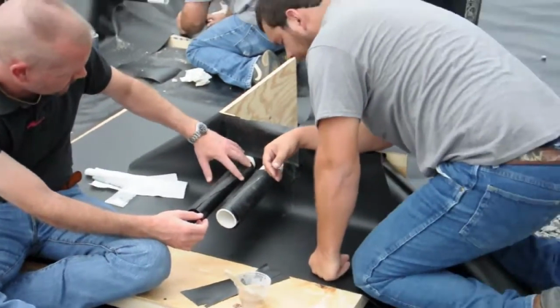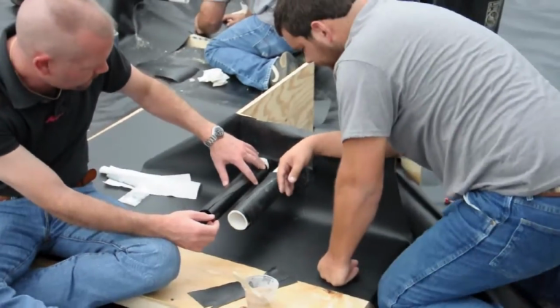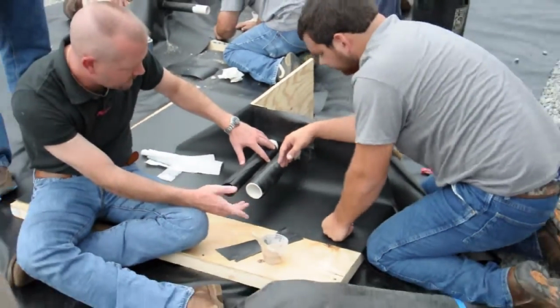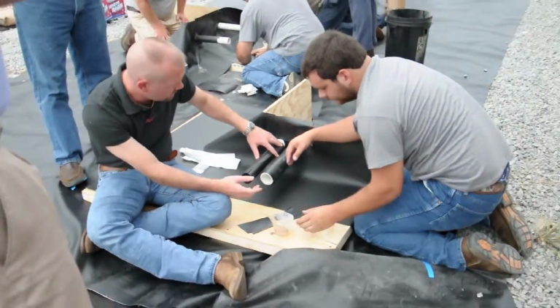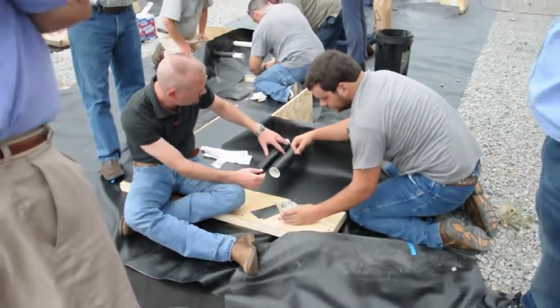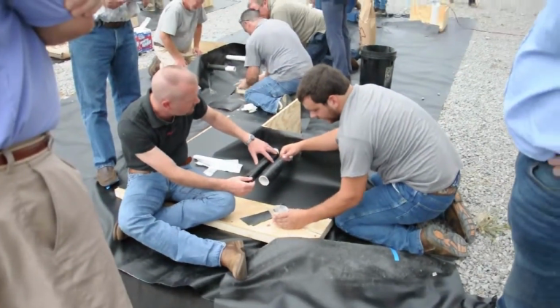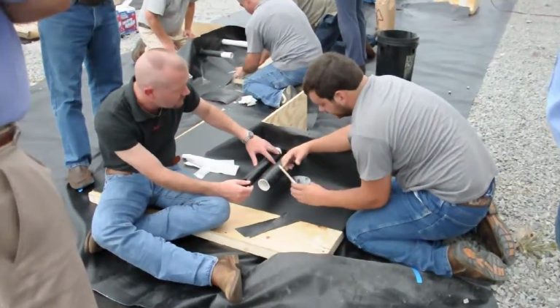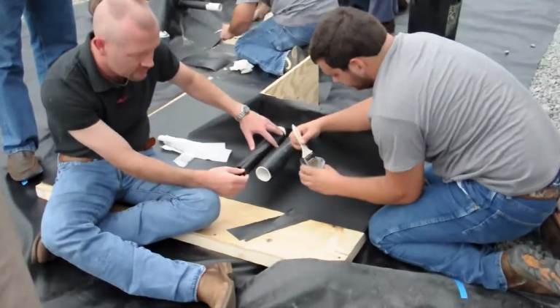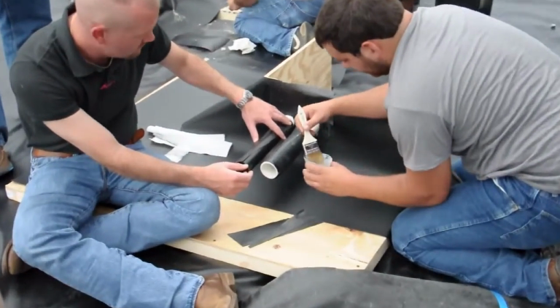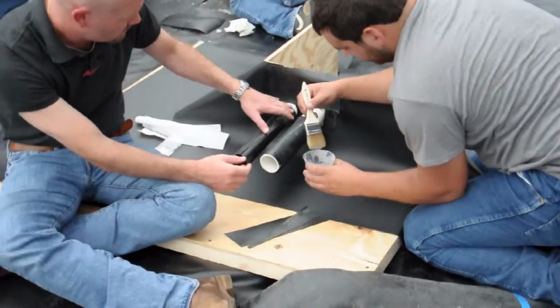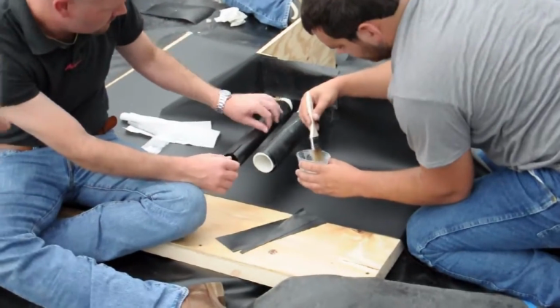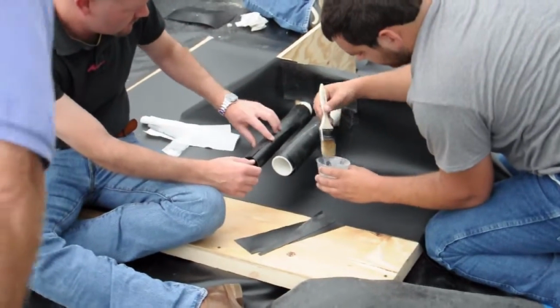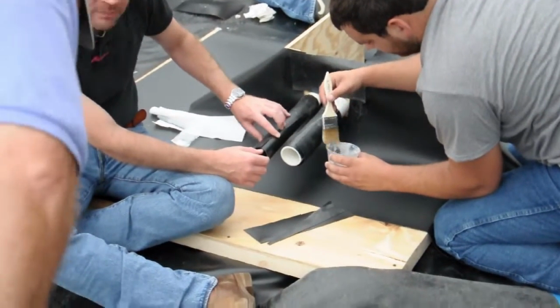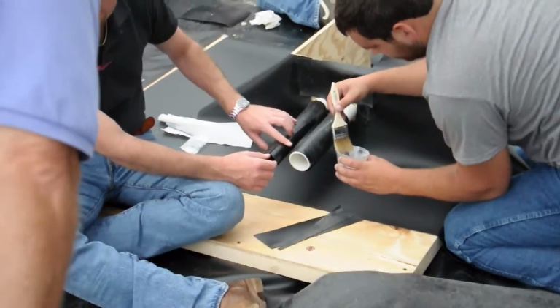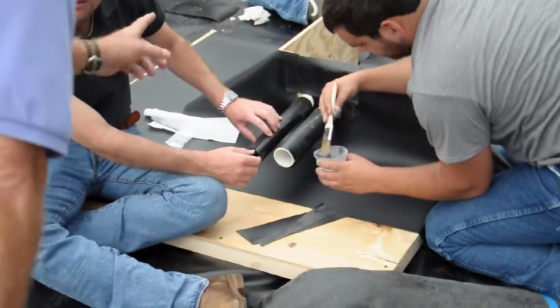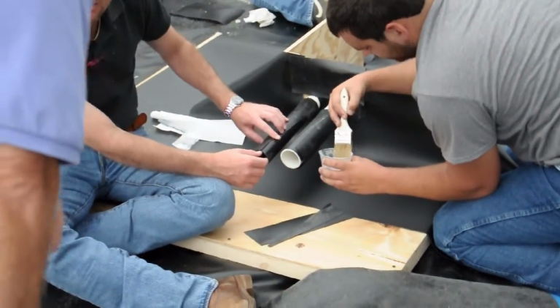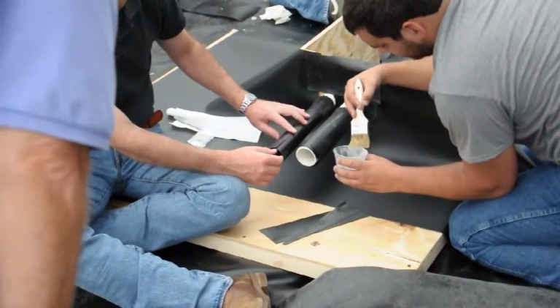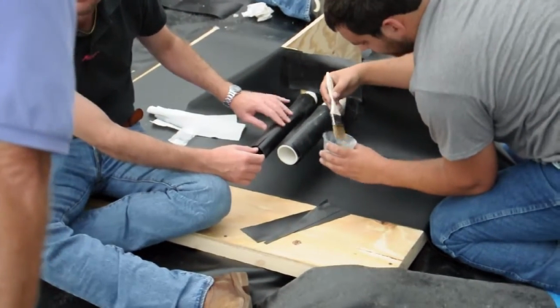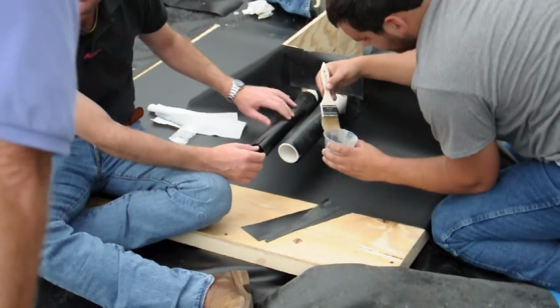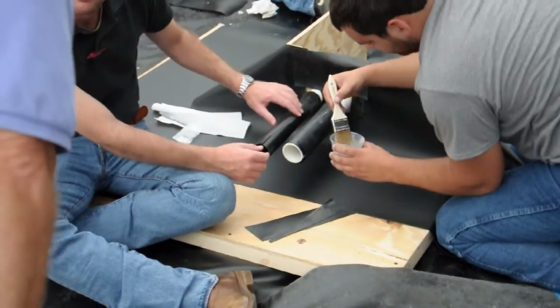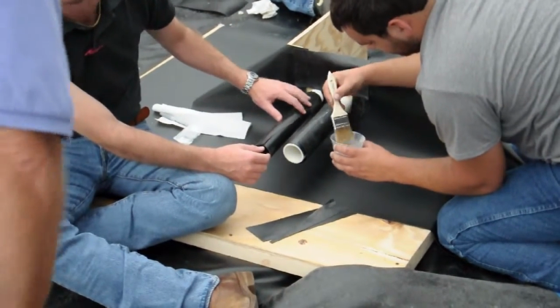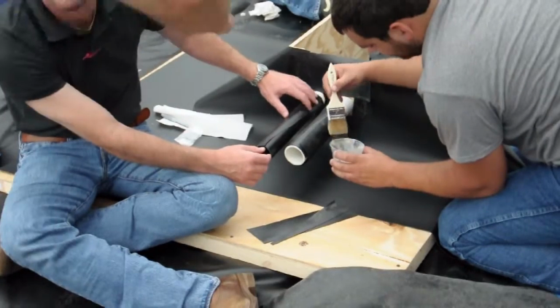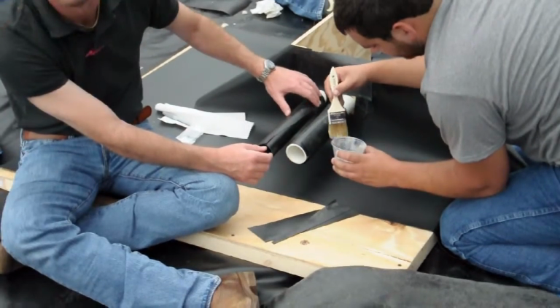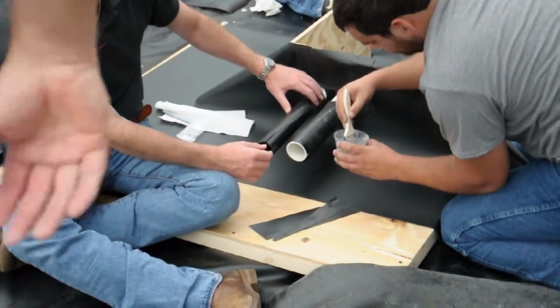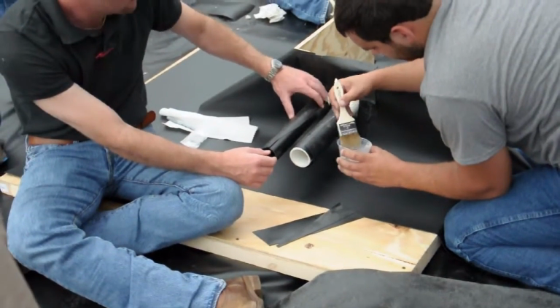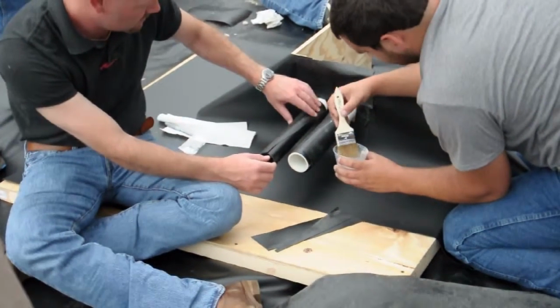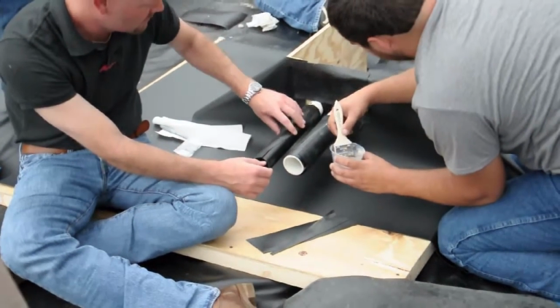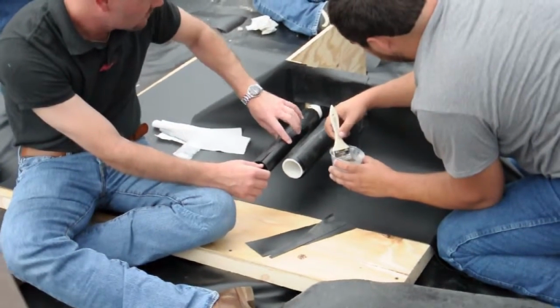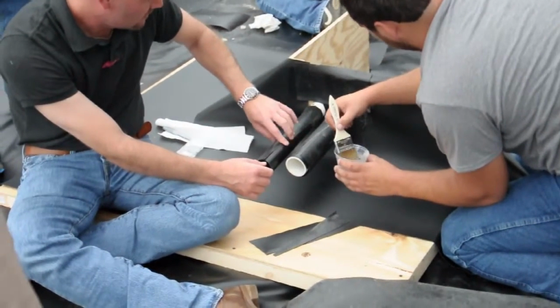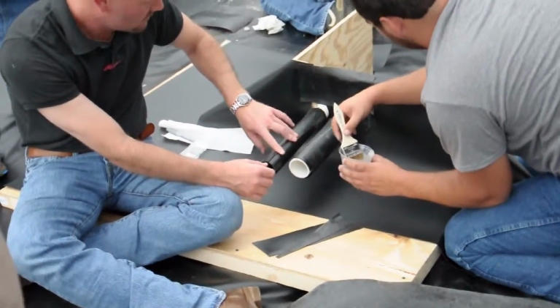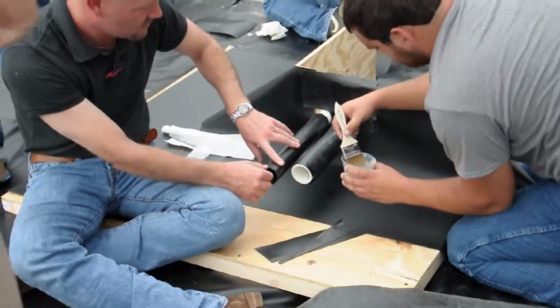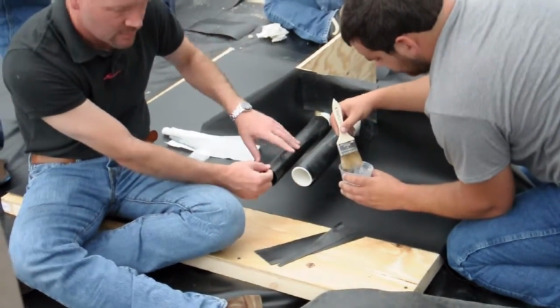So it's like PVC glue? Basically. And again, if you're in the real world, every one of those things, you've got to take that solvent and clean it. Just spray it on and wipe it off. If you're sniffing that box, you won't need beer.